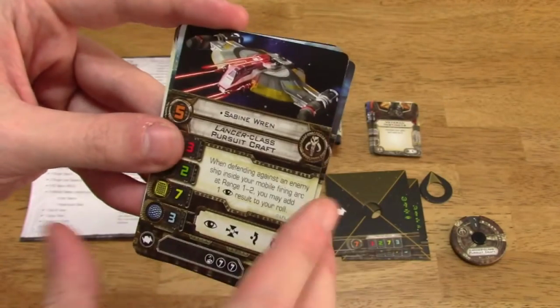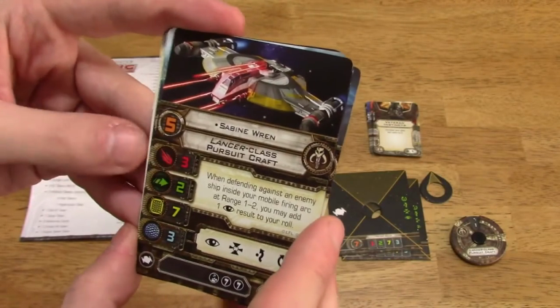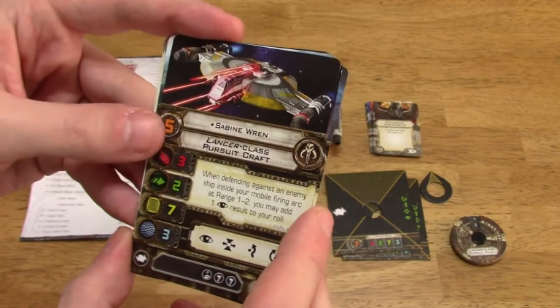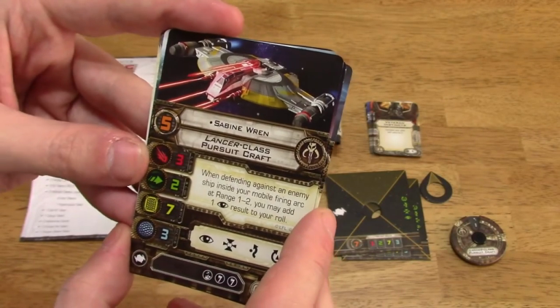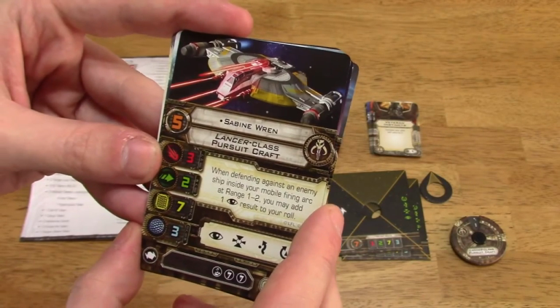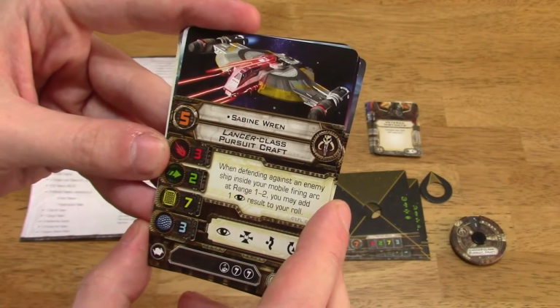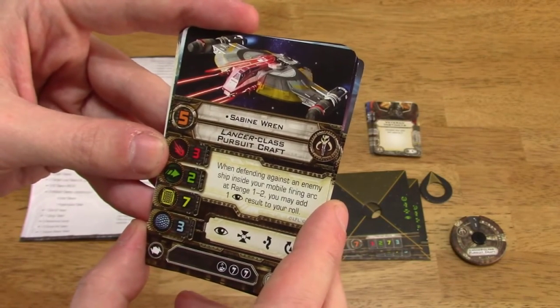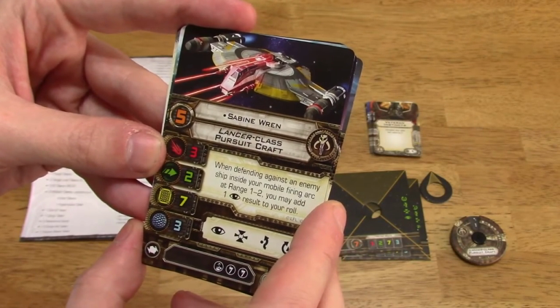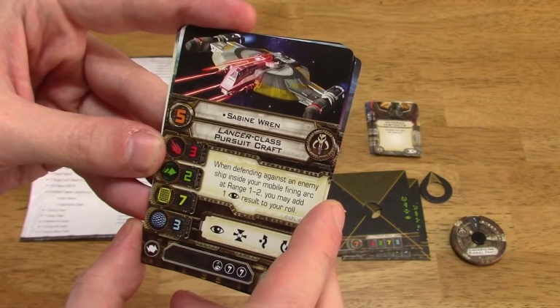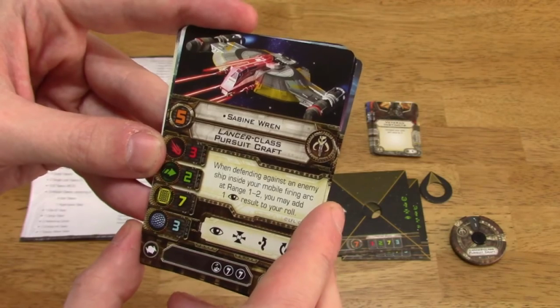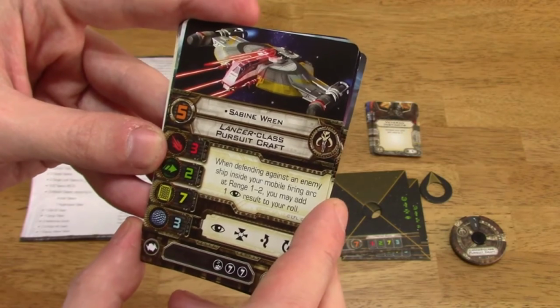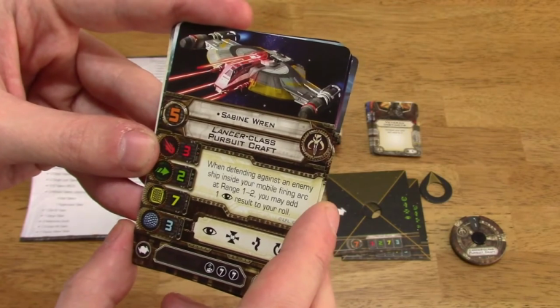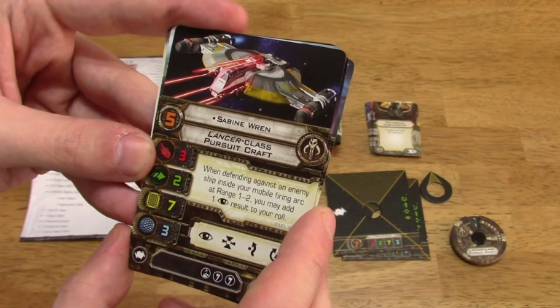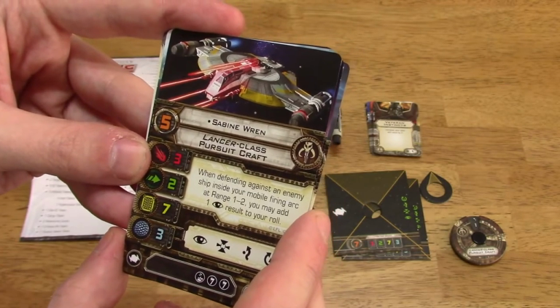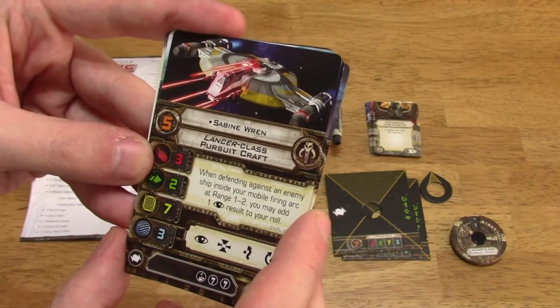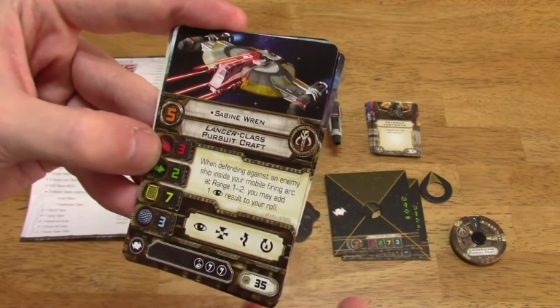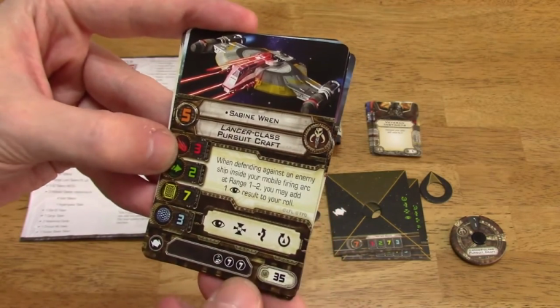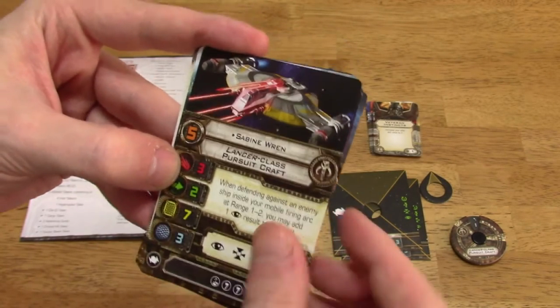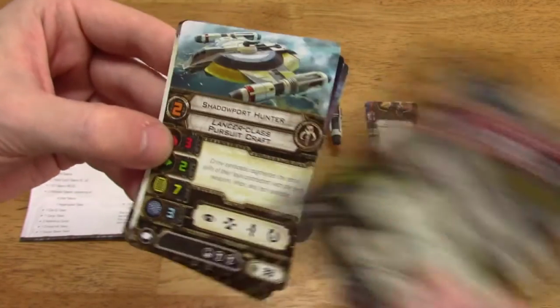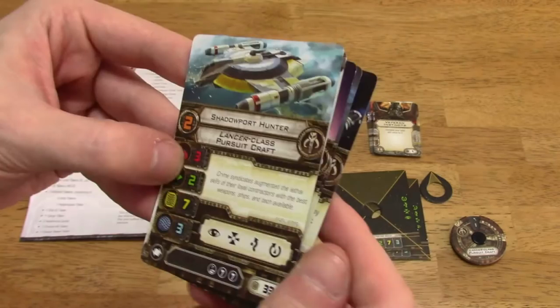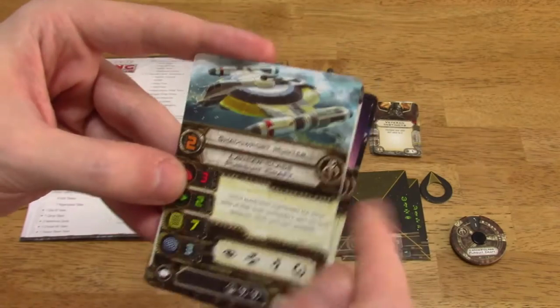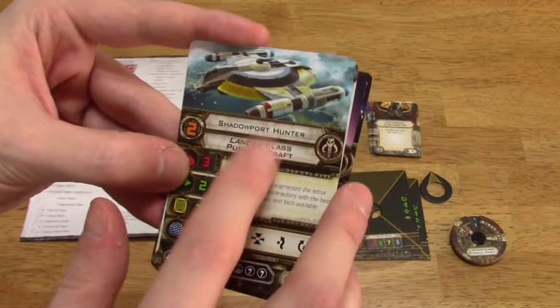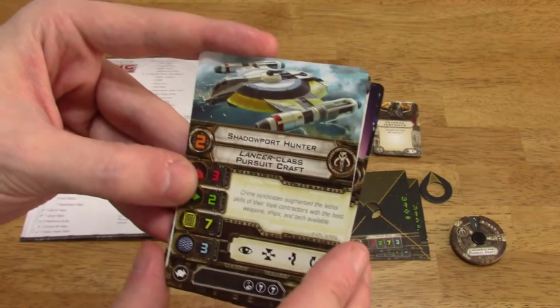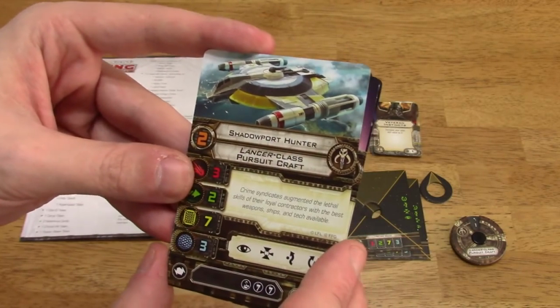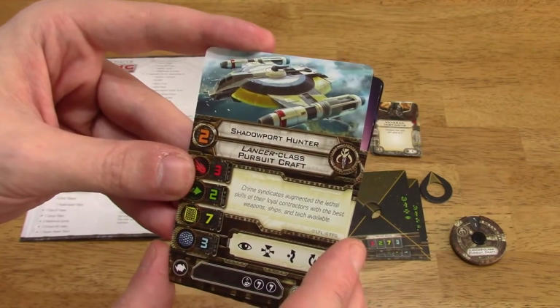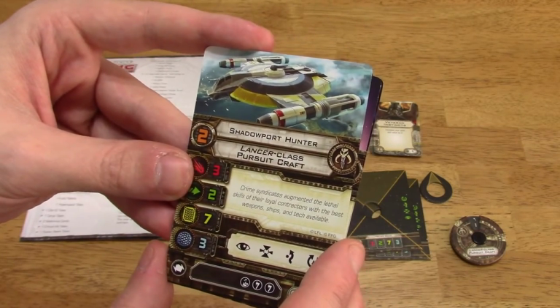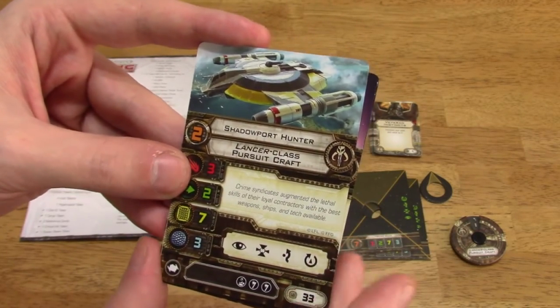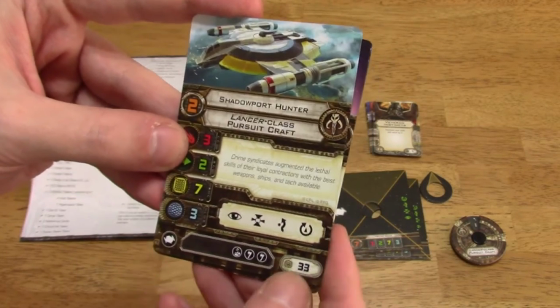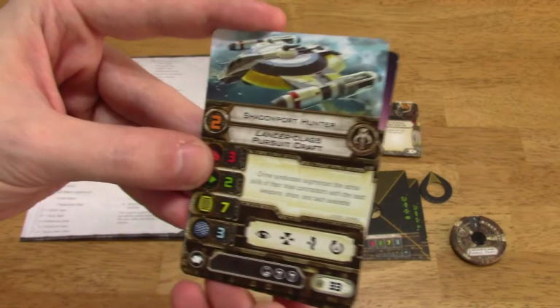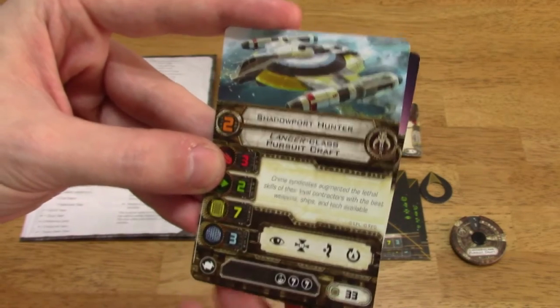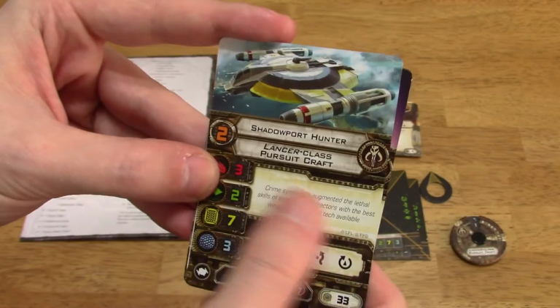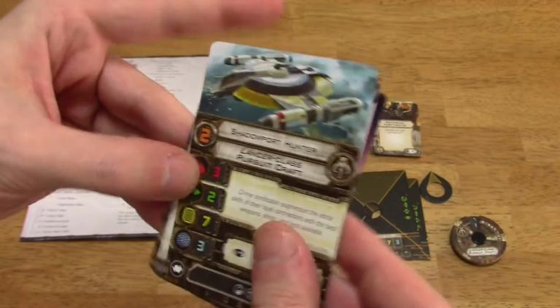Sabine Wren: when defending against an enemy ship inside your mobile firing arc at range 1 to 2, you may add one focus result to your roll. Cost of 35. And last but not least, the no-named one, Shadowport Hunter. Cost of 33. No special ability.